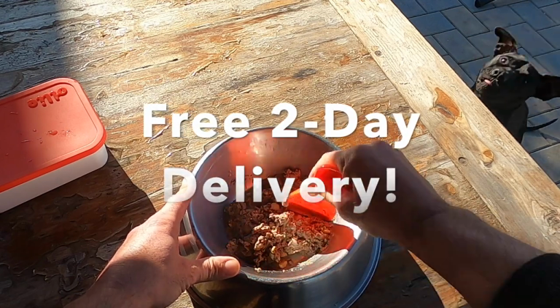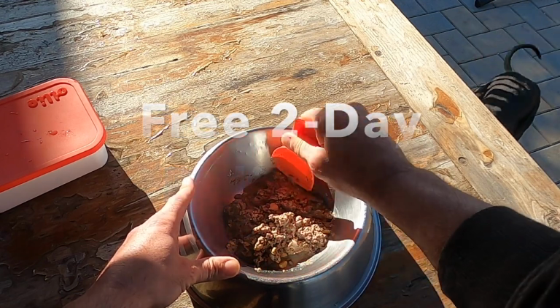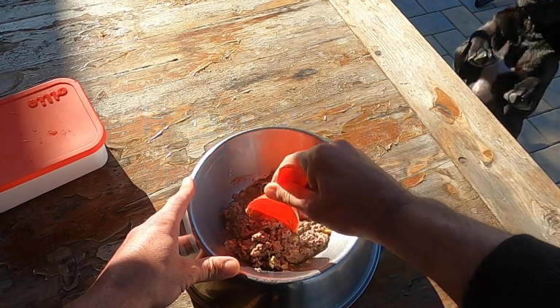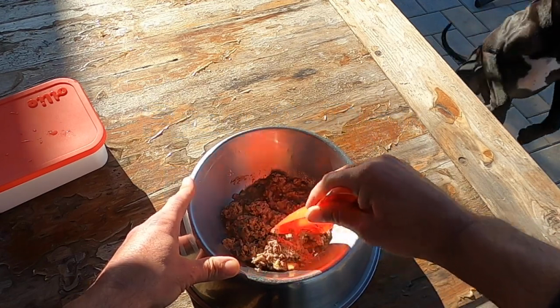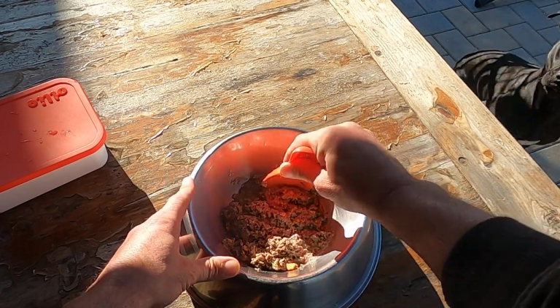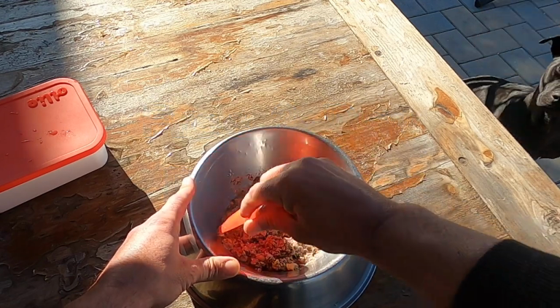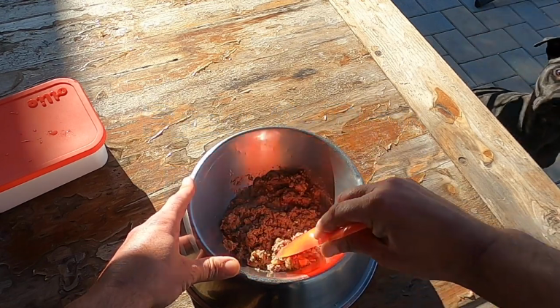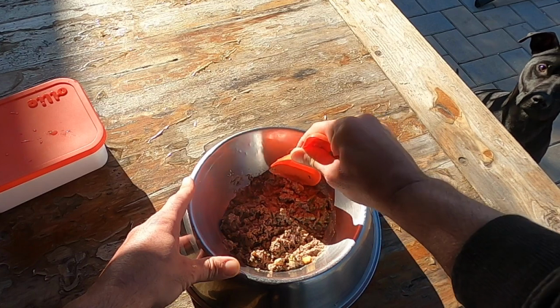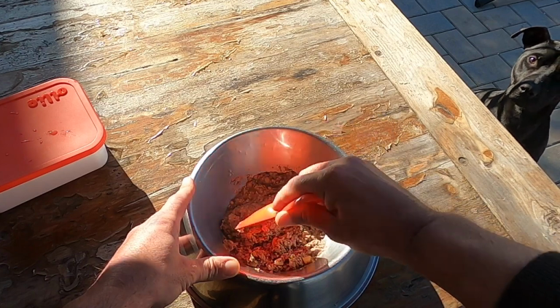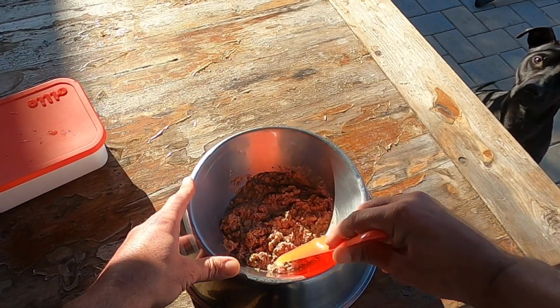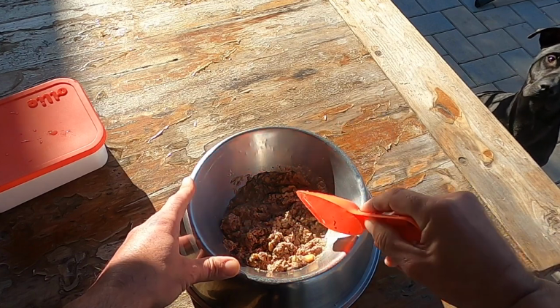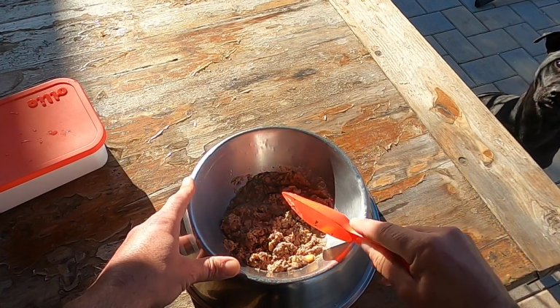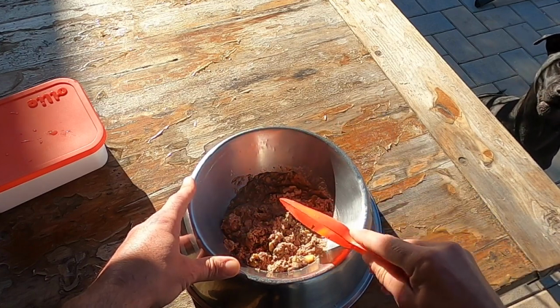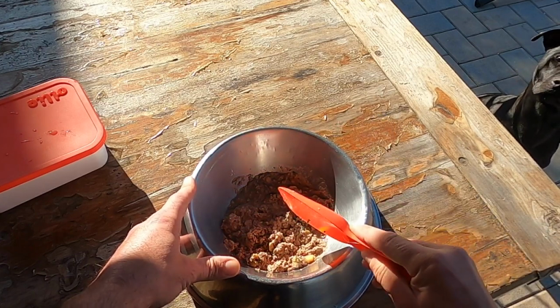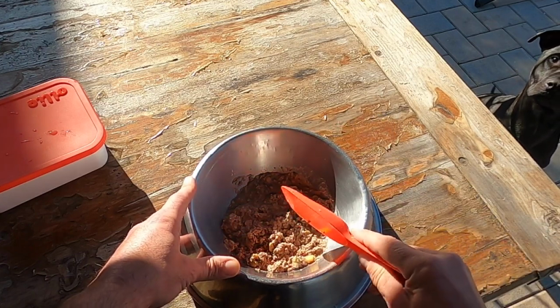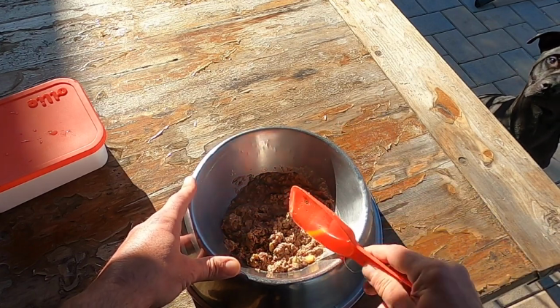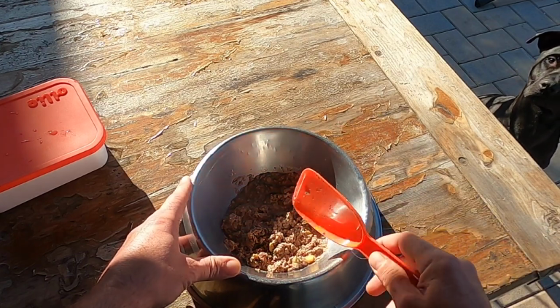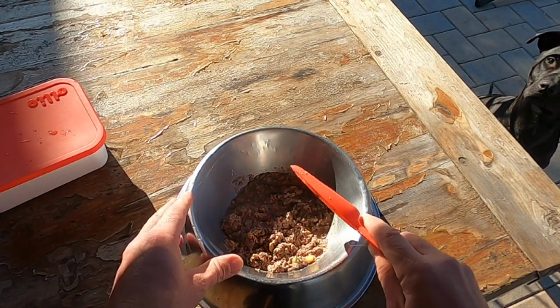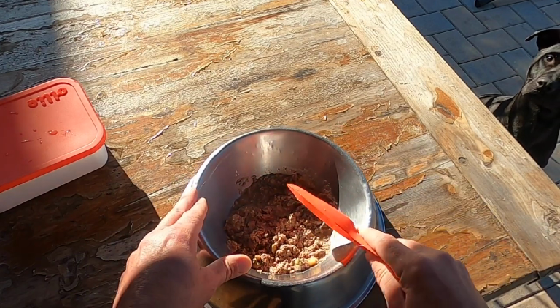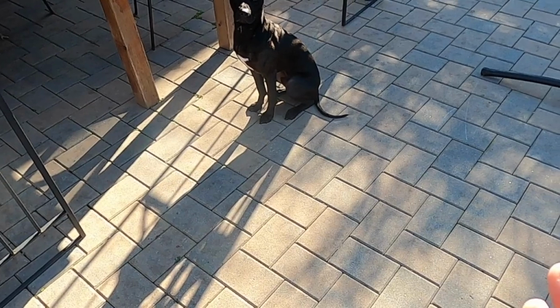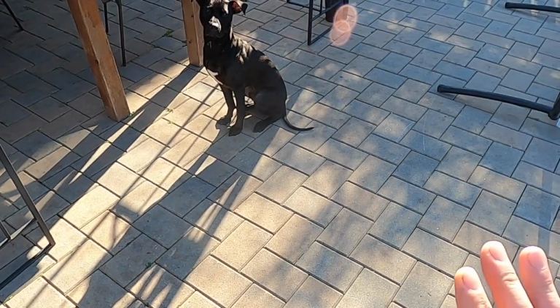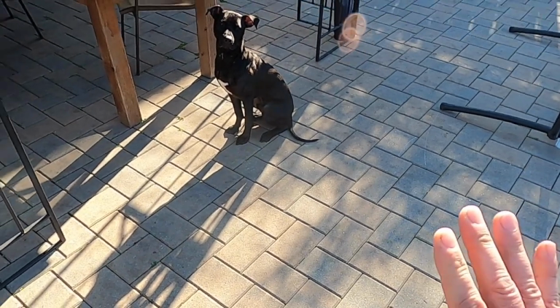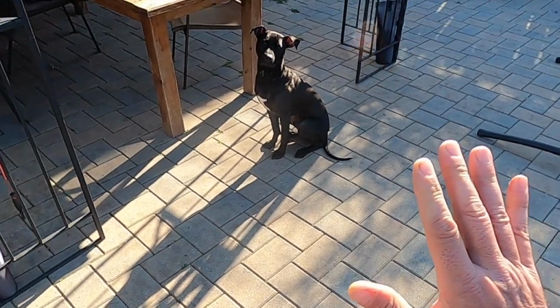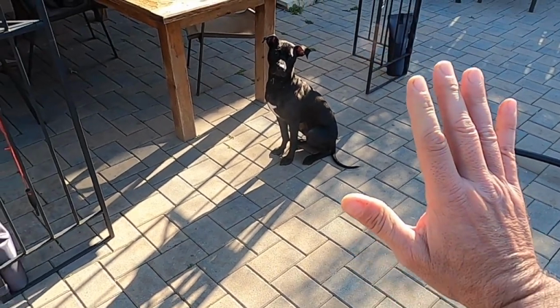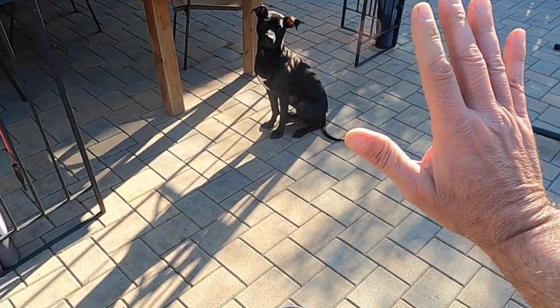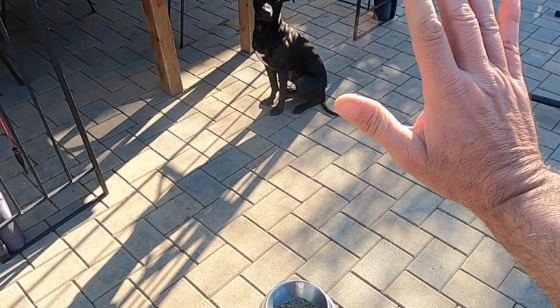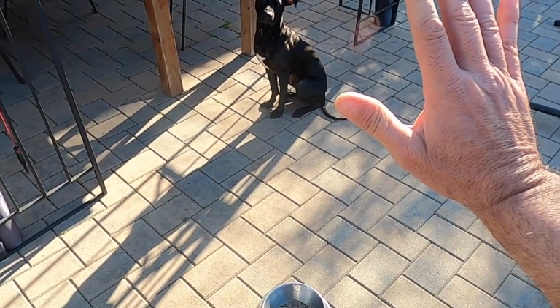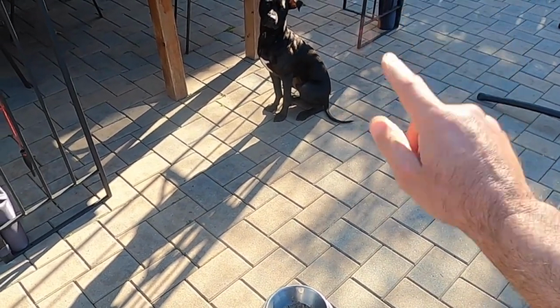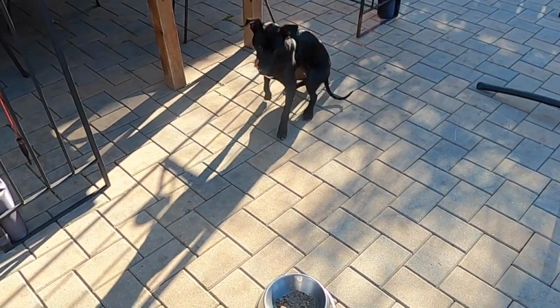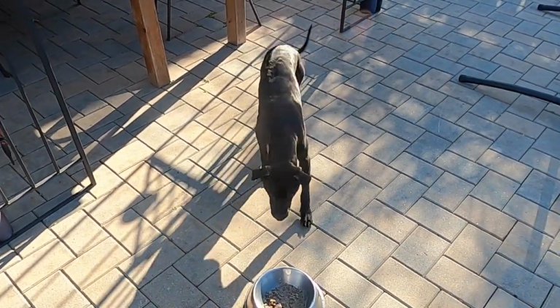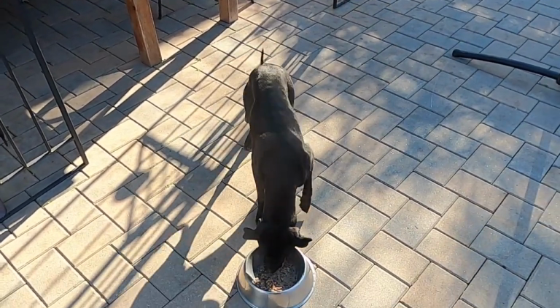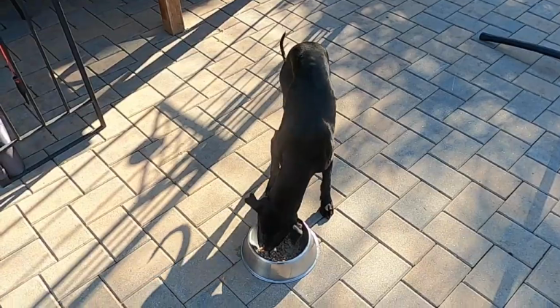My wife was sold on Ollie too, but there was still one part of the equation that wasn't answered — and that was: will Sombra be sold on Ollie? The results speak for themselves.